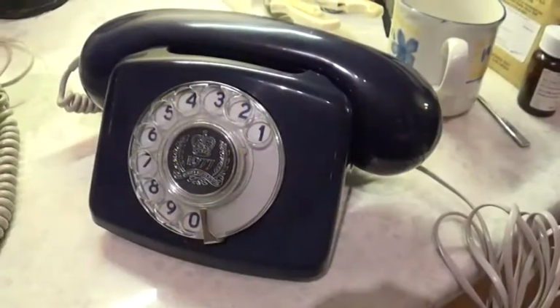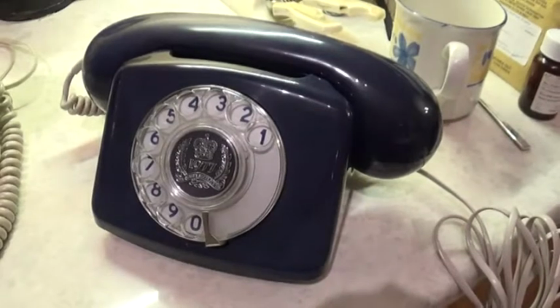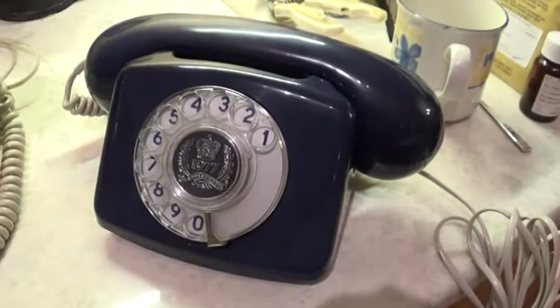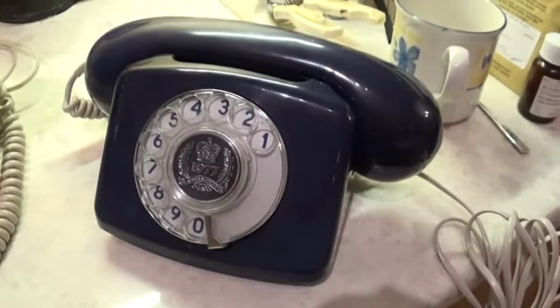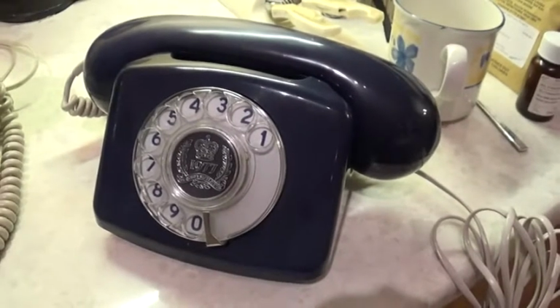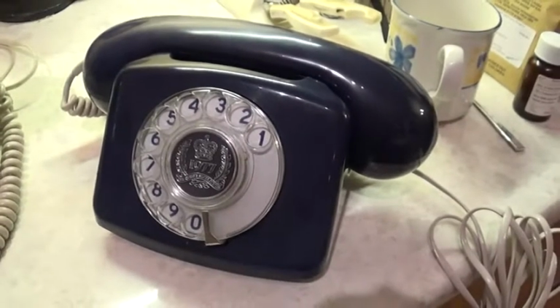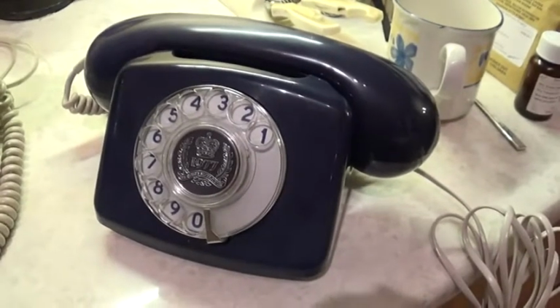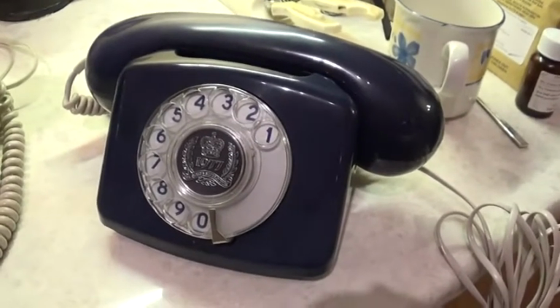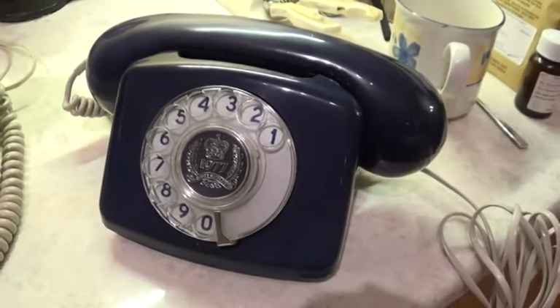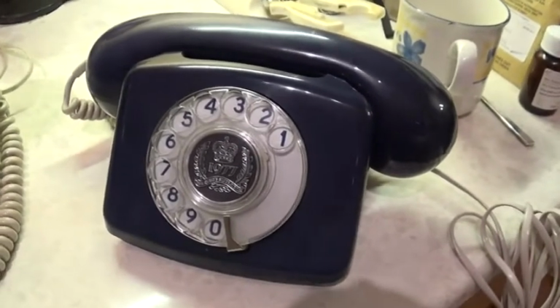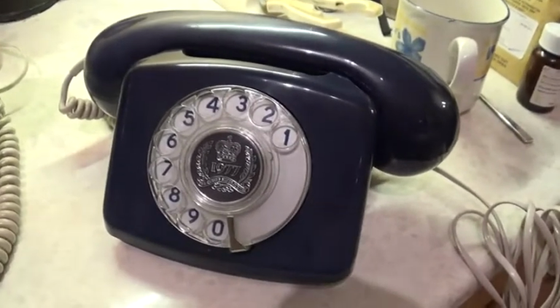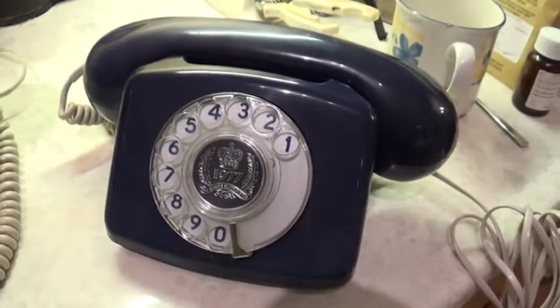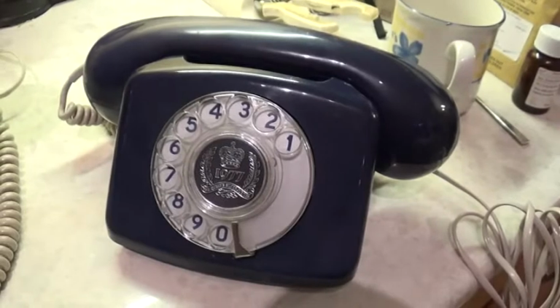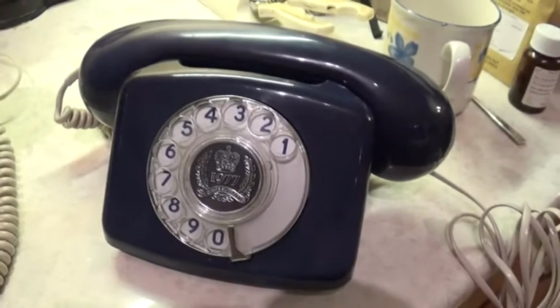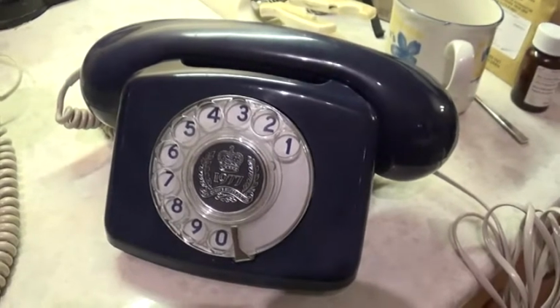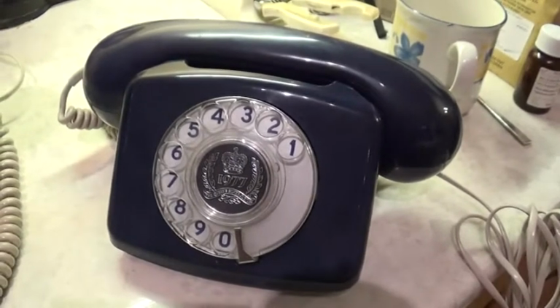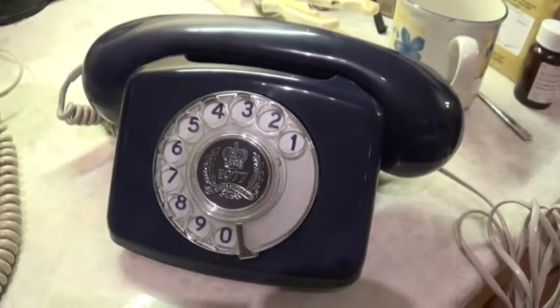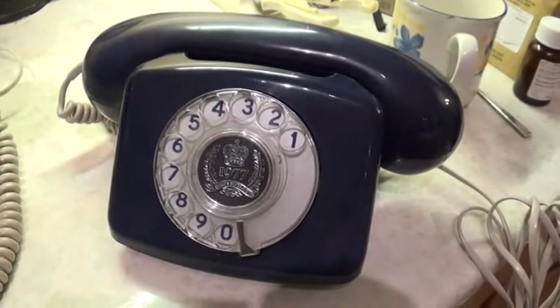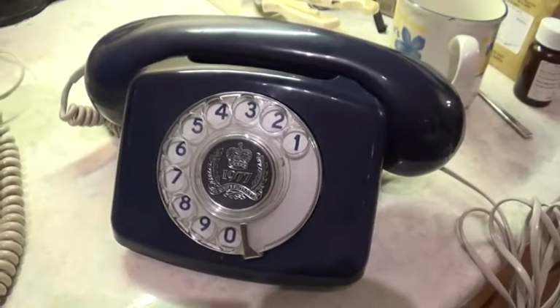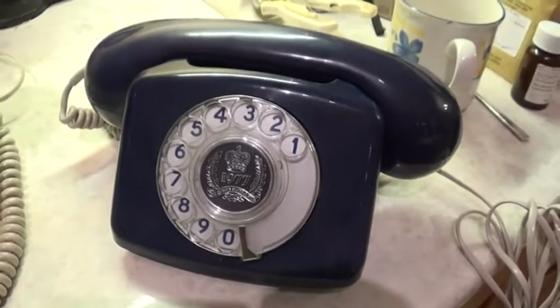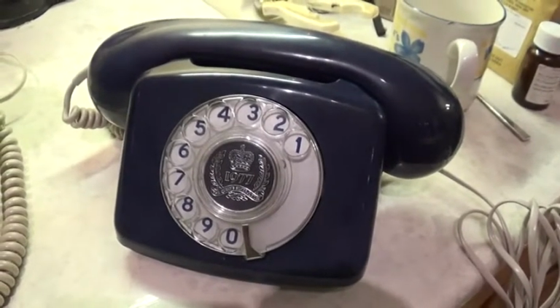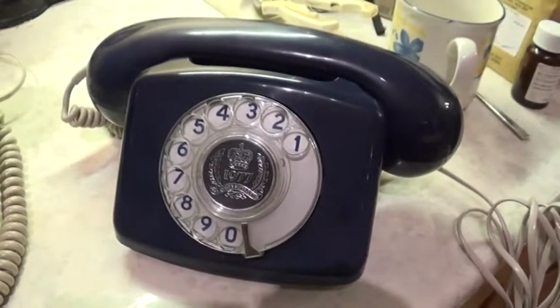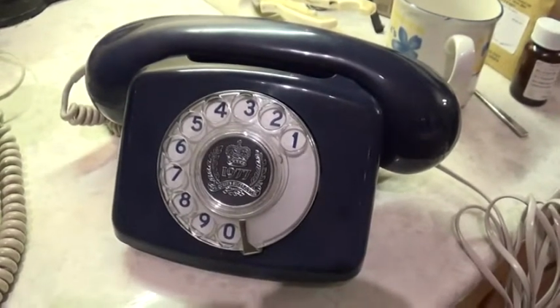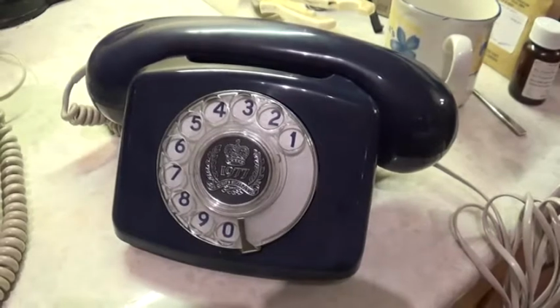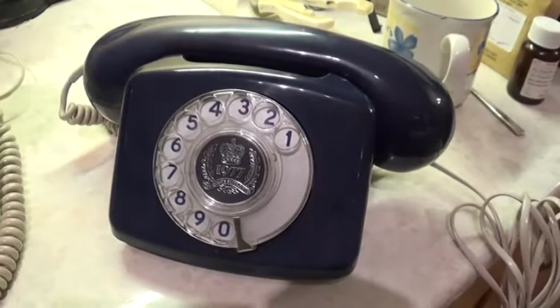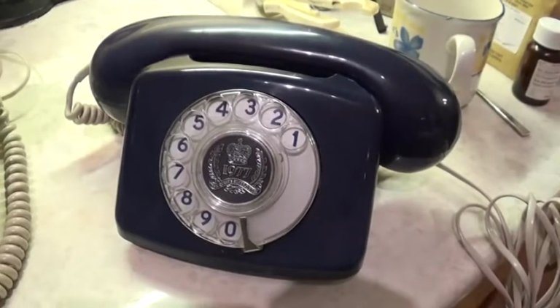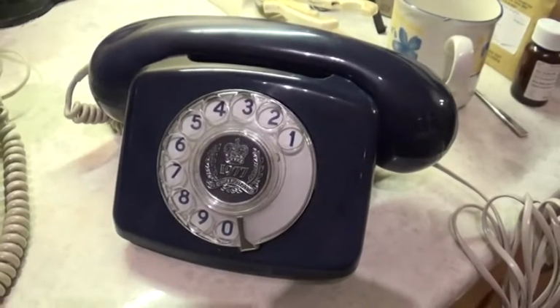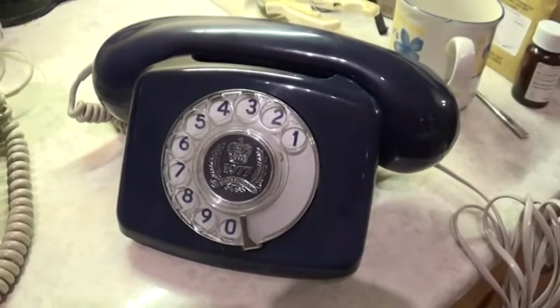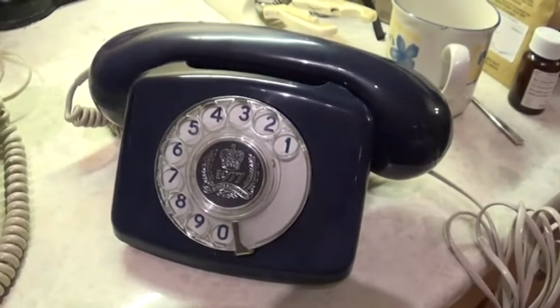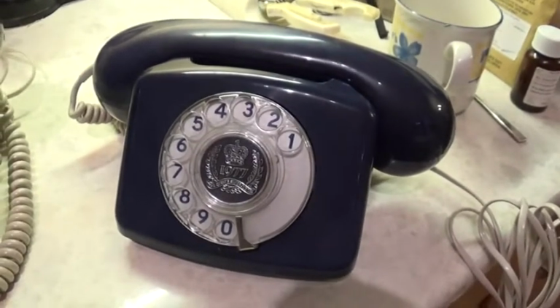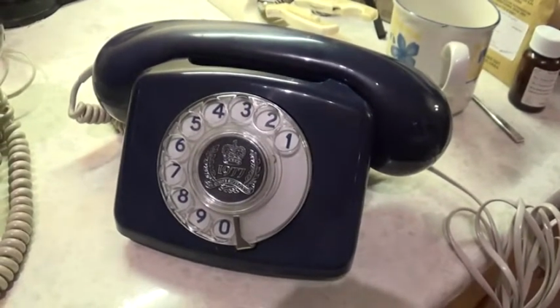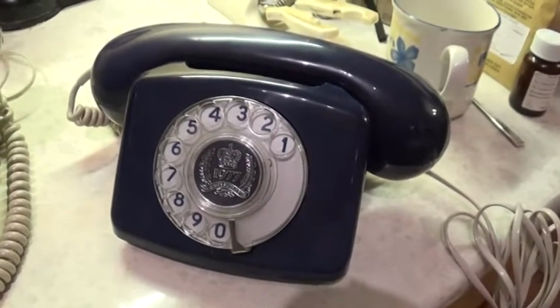Hello, in this video we're going to be talking about telephones like this — the Compact Telephone as released by the General Post Office, which later became BT, in the 1970s.